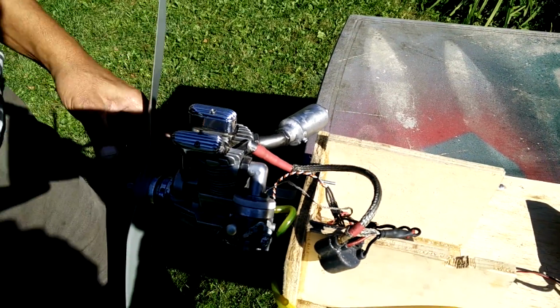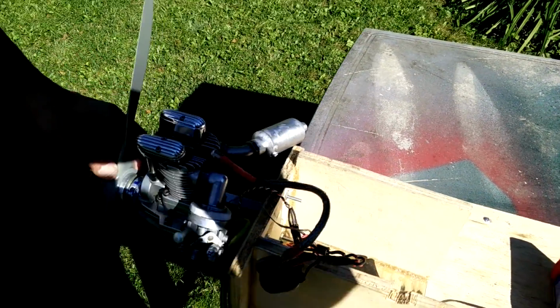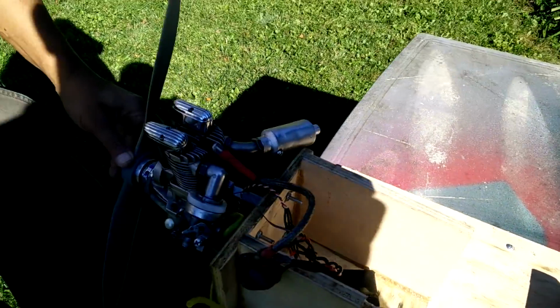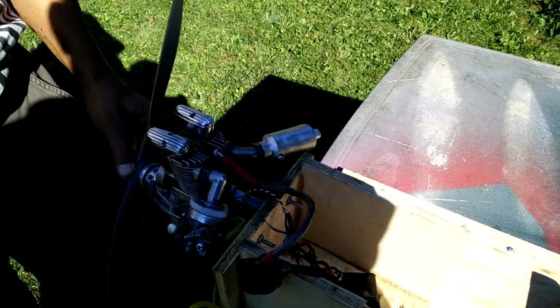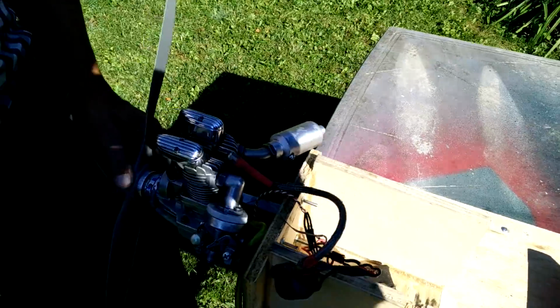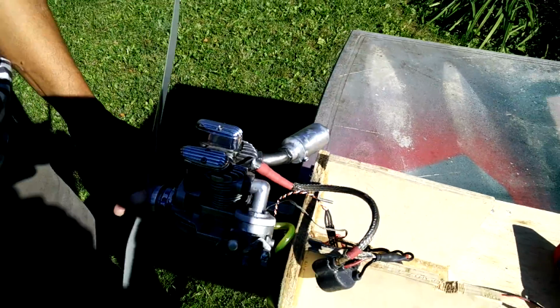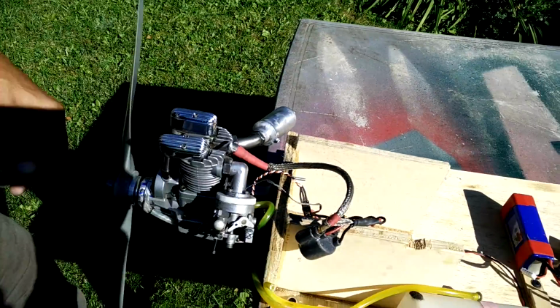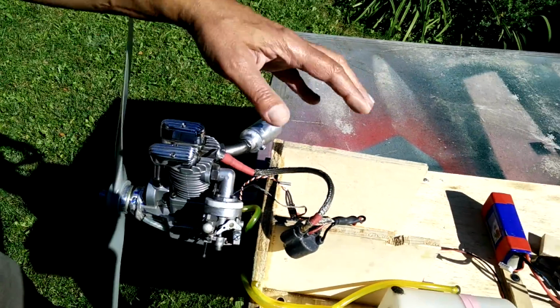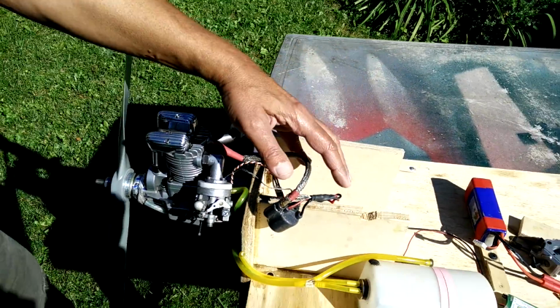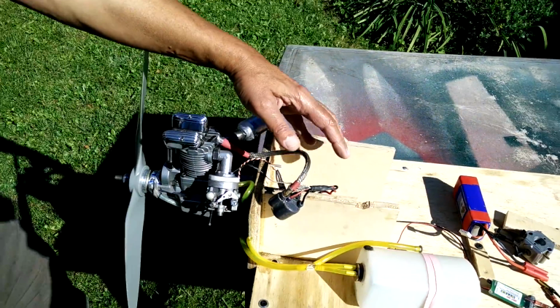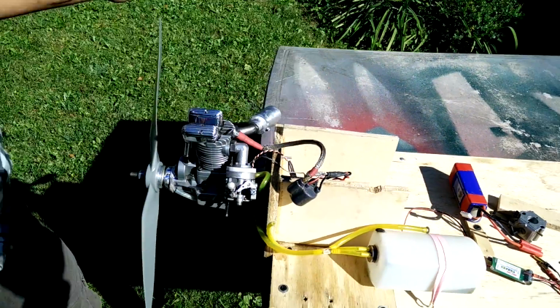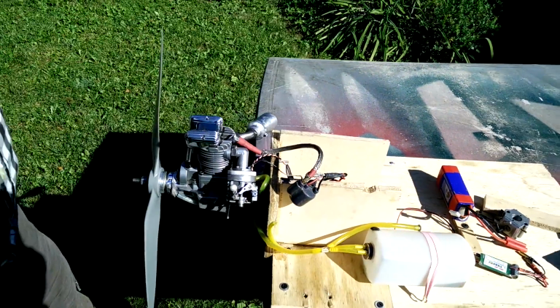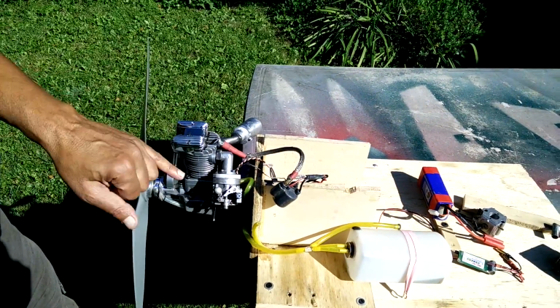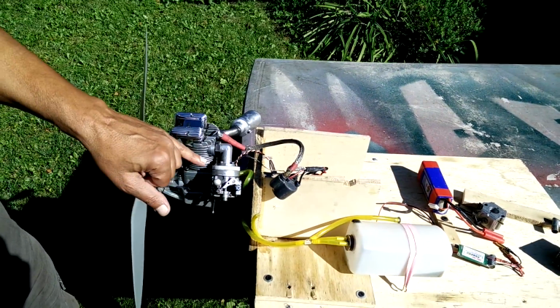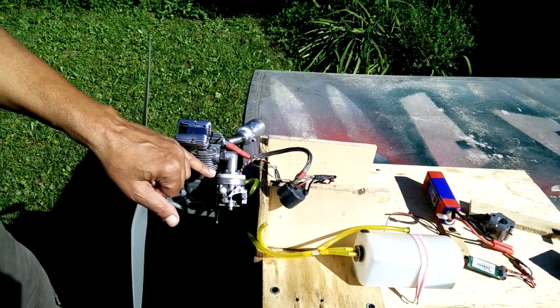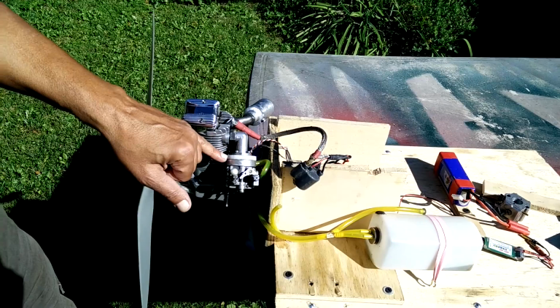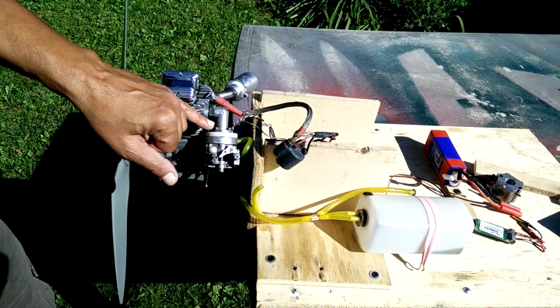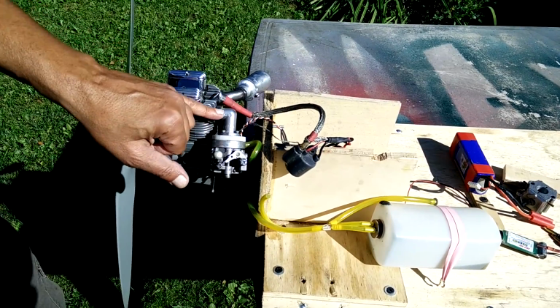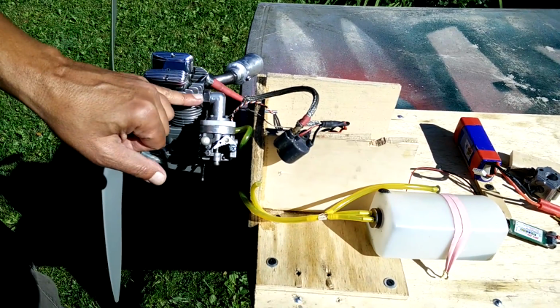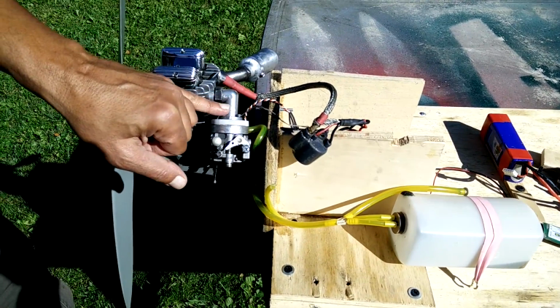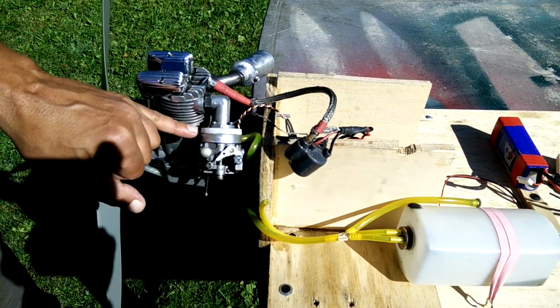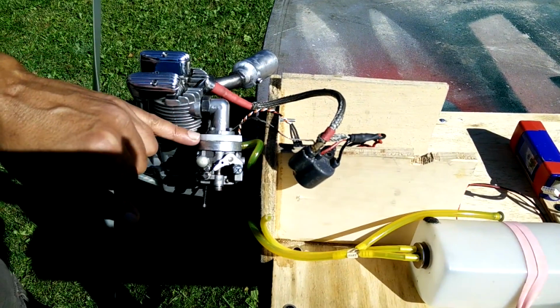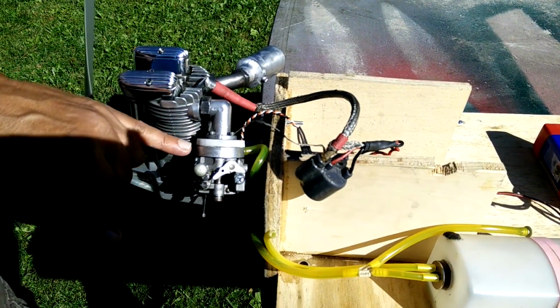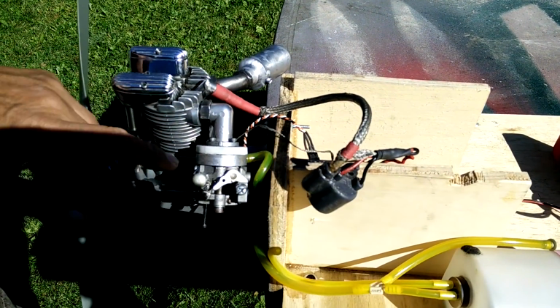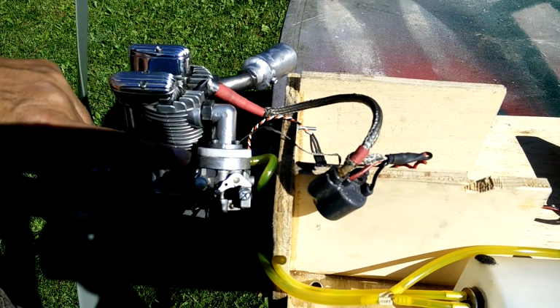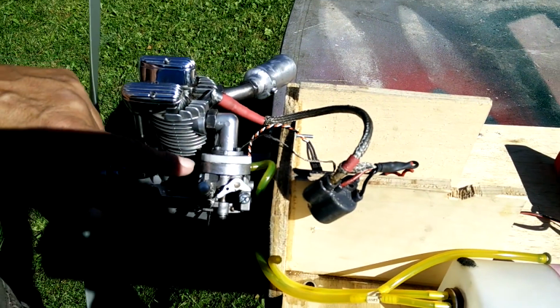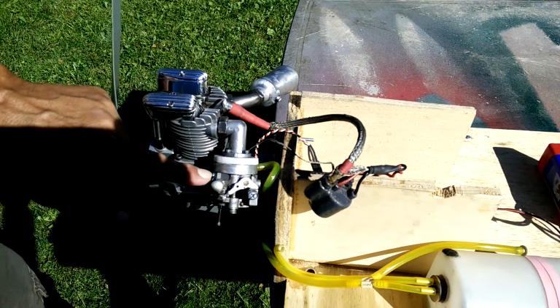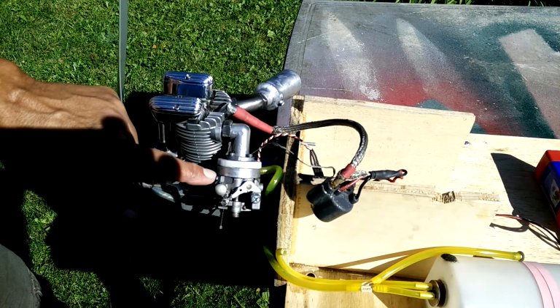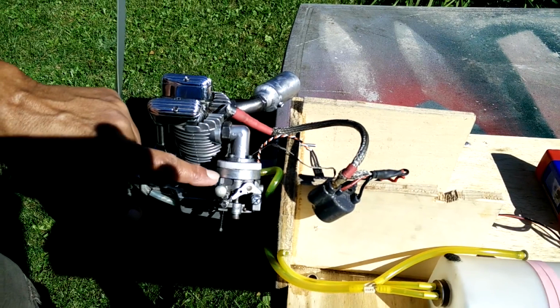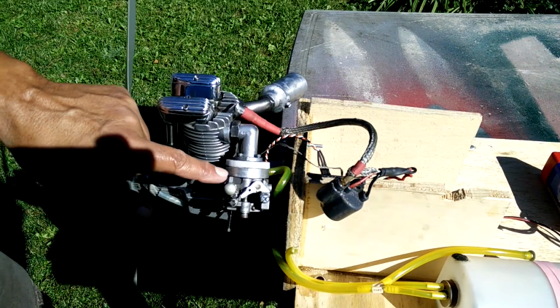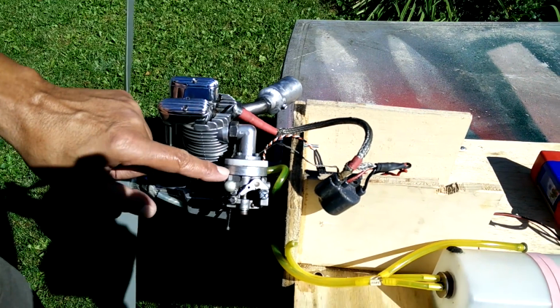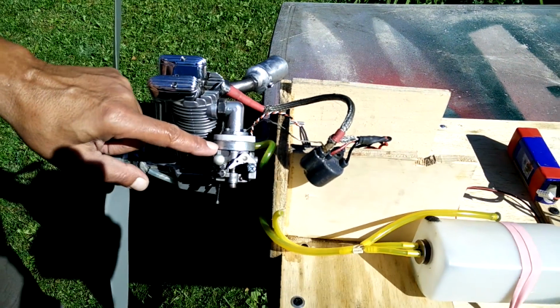I had a spark plug — a 1432 regular spark plug — that fits into the motor. Now, the modification I did besides the ignition was to modify the manifold to fit a Walbro carburetor.